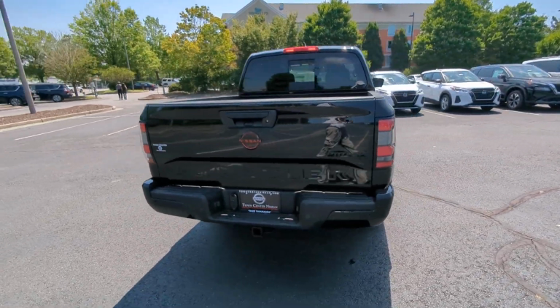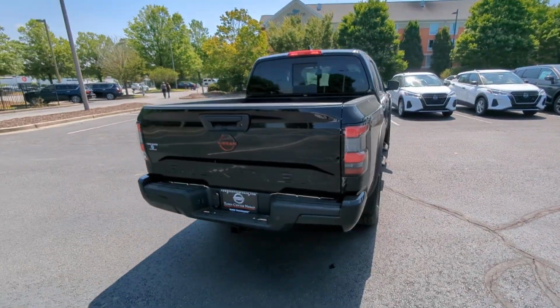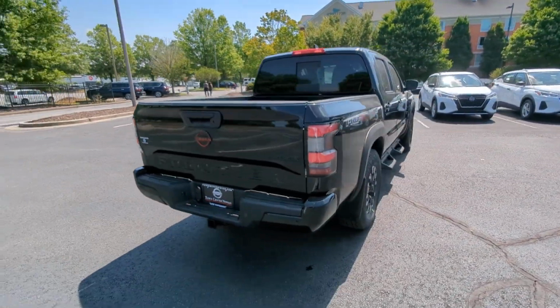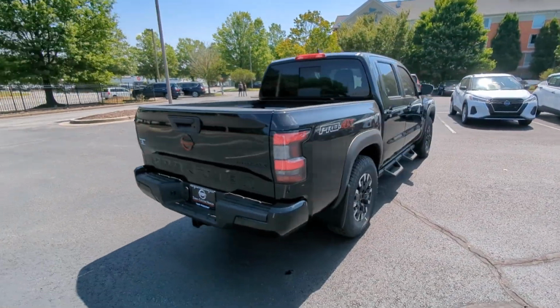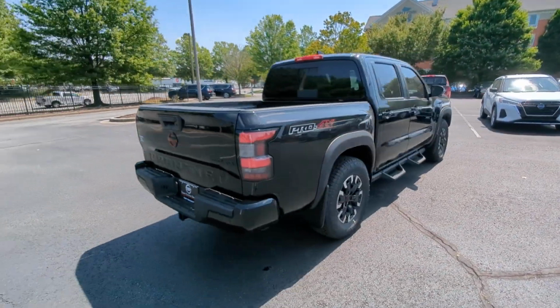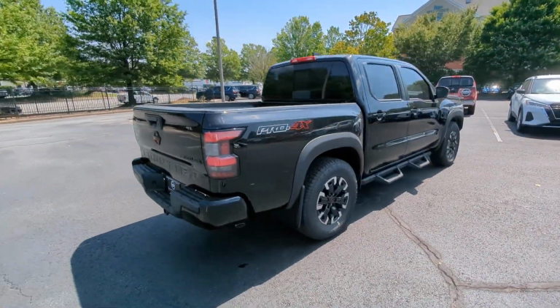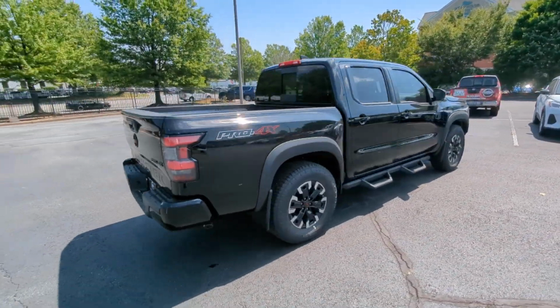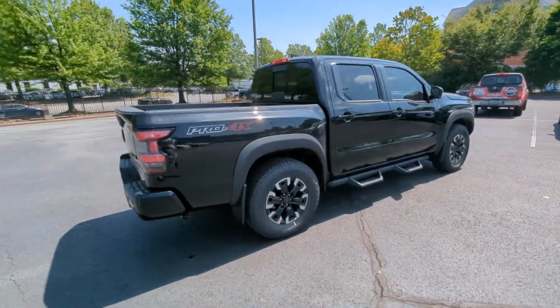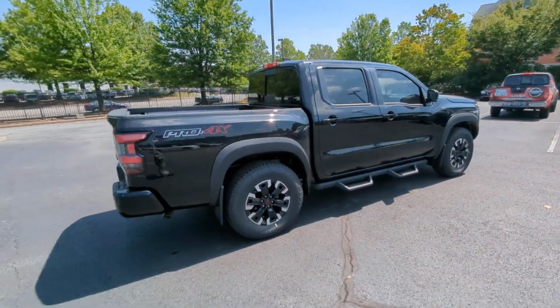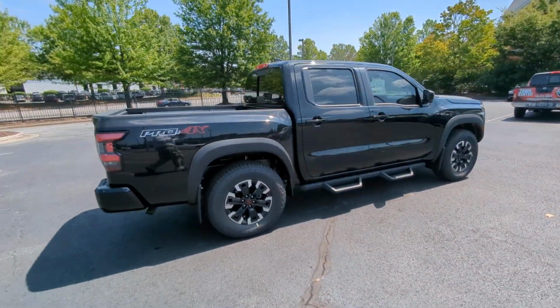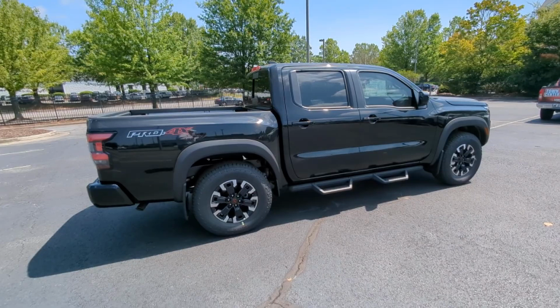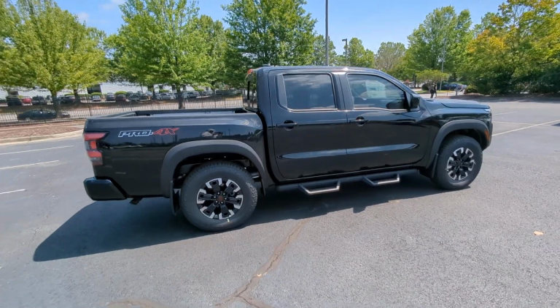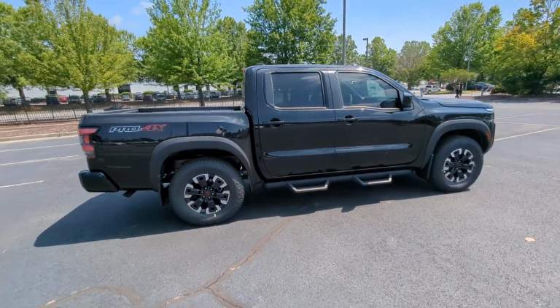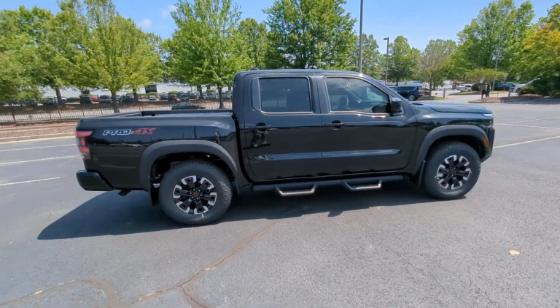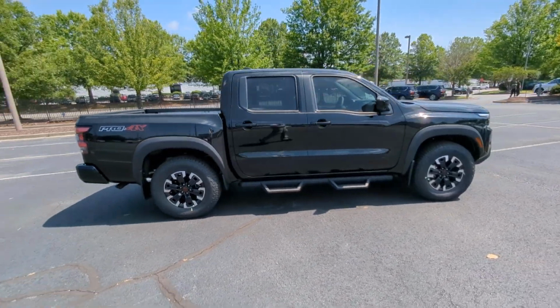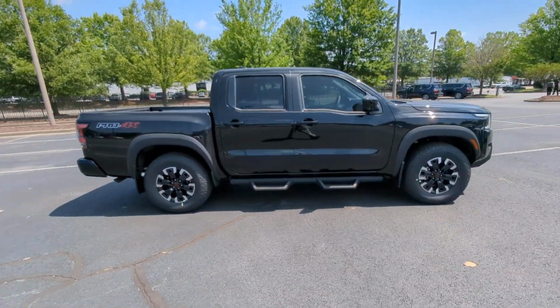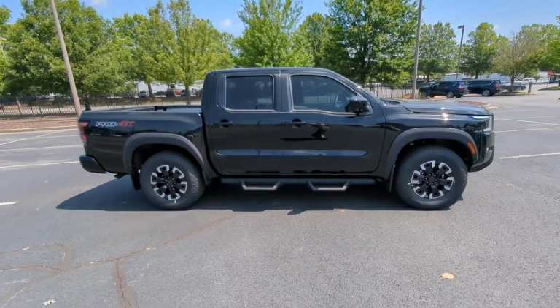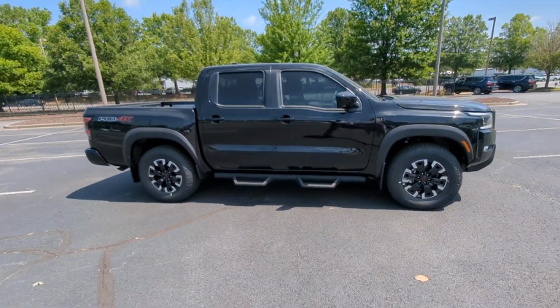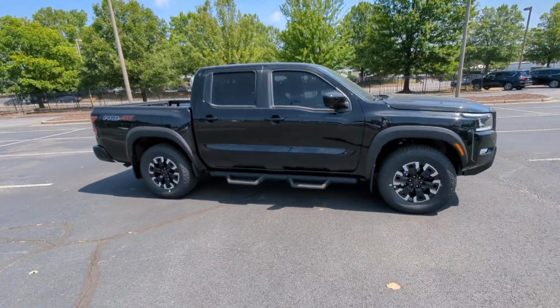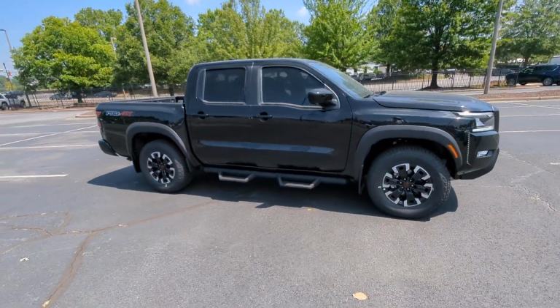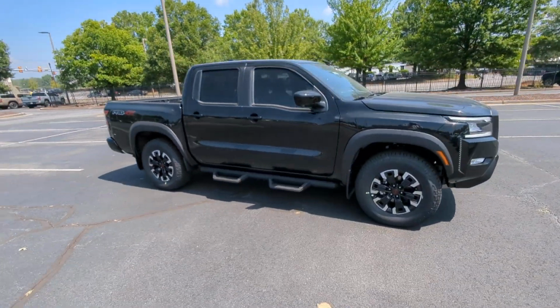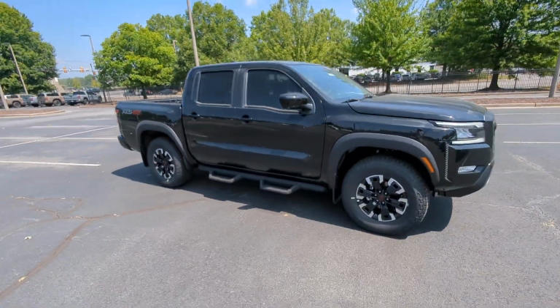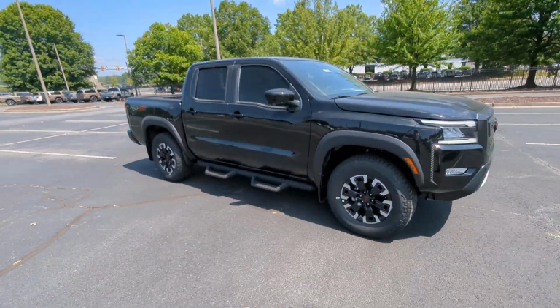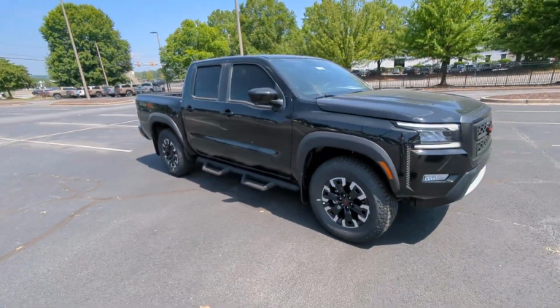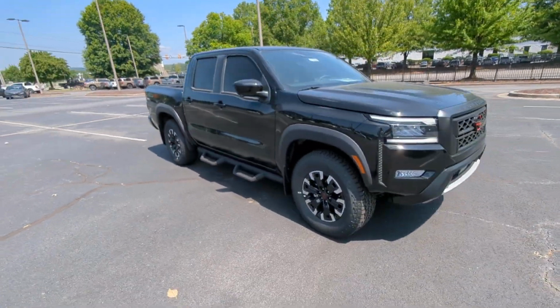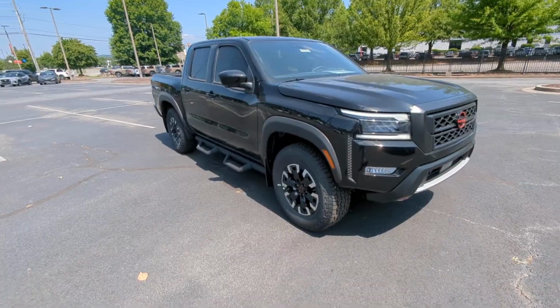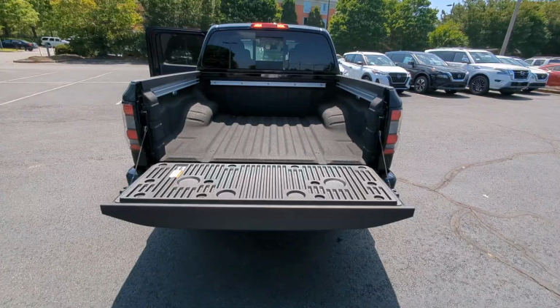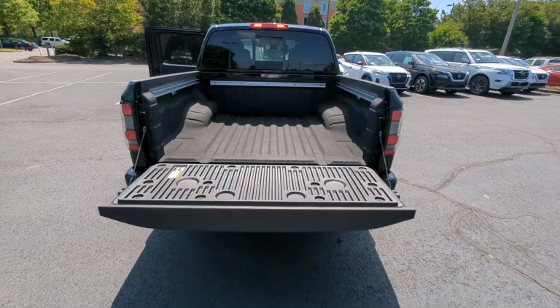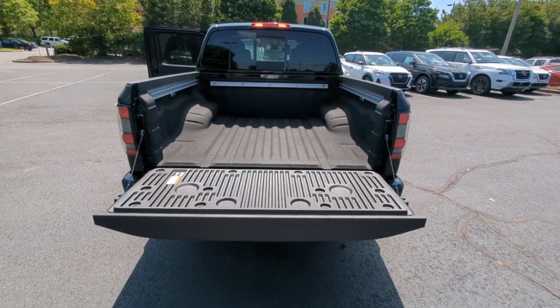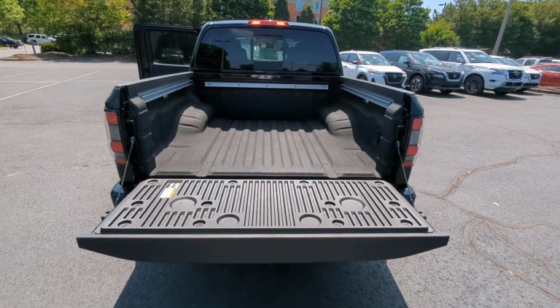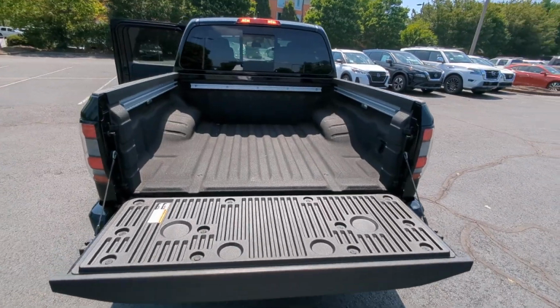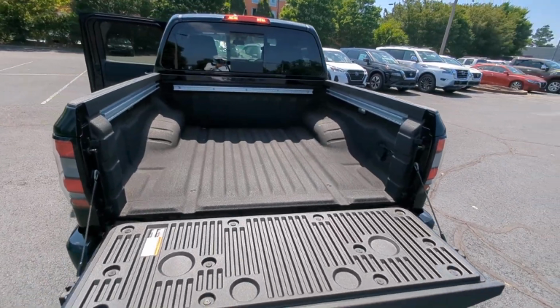These are just some of the great options this vehicle comes with: heated steering wheel, wireless charging station, navigation system, keyless entry, satellite radio, and fog lamps.